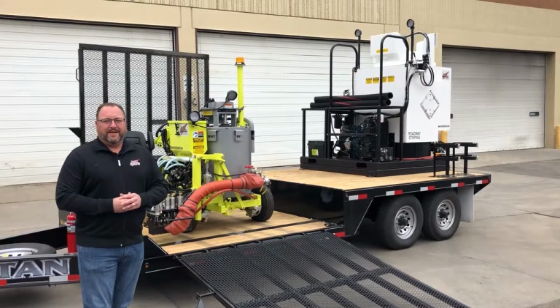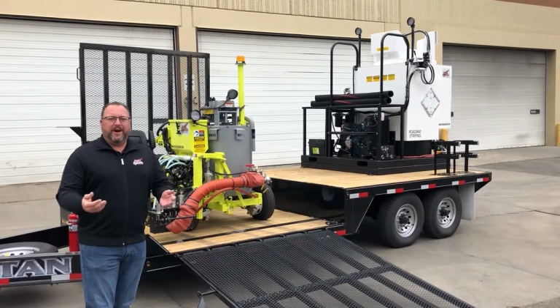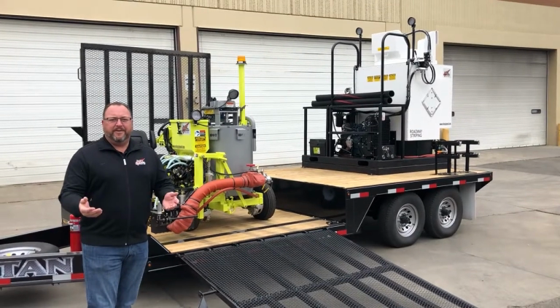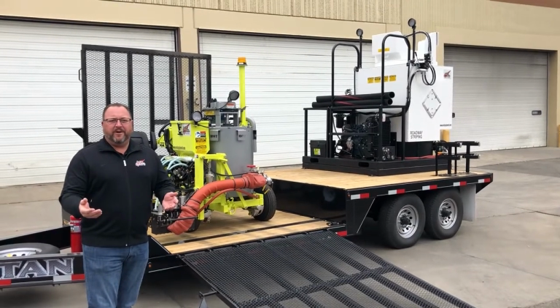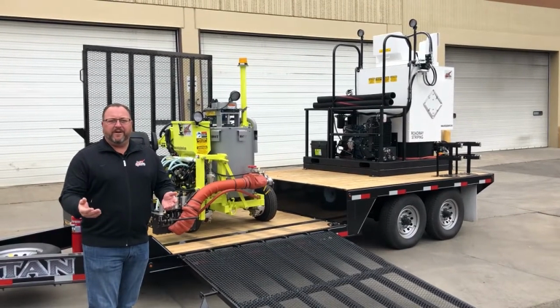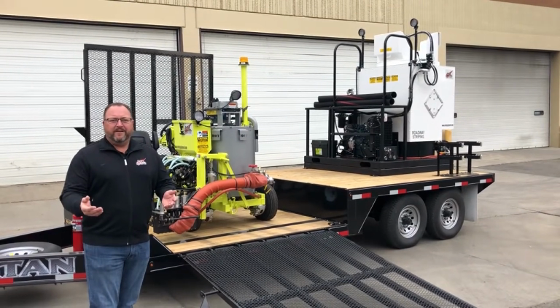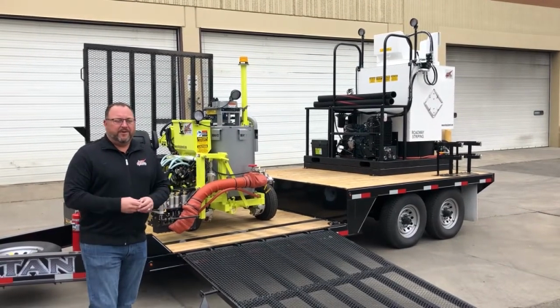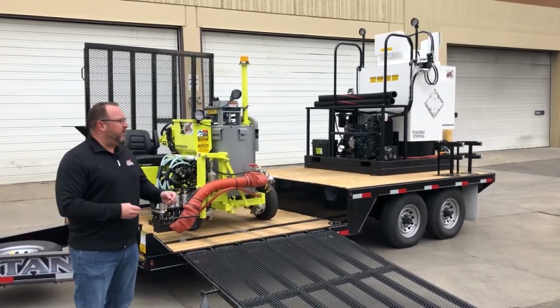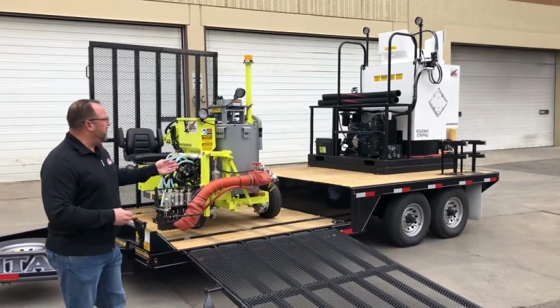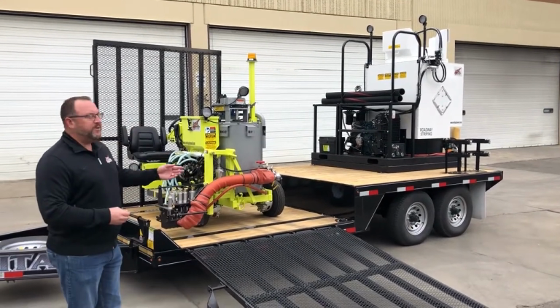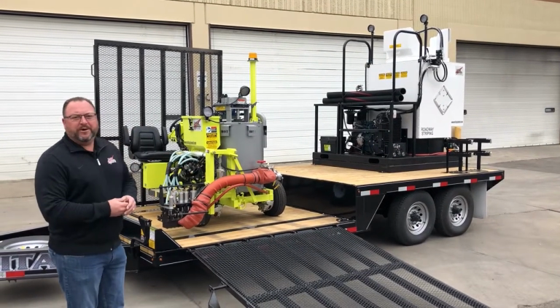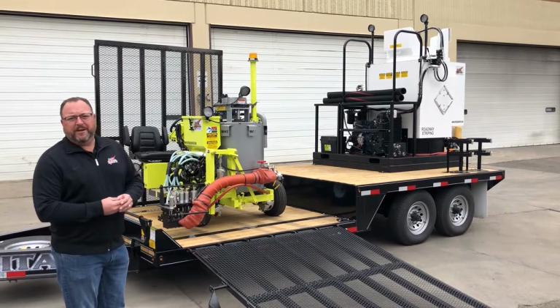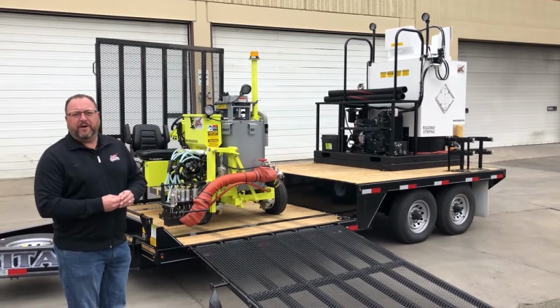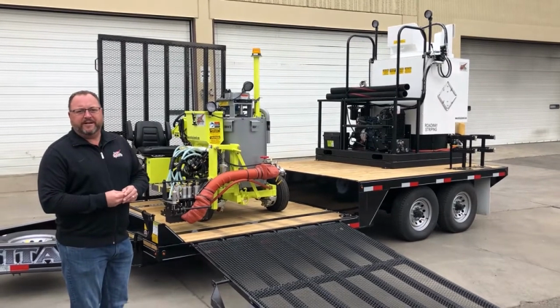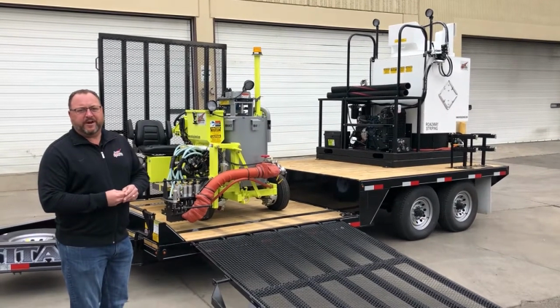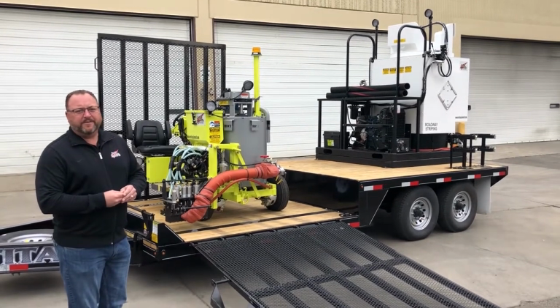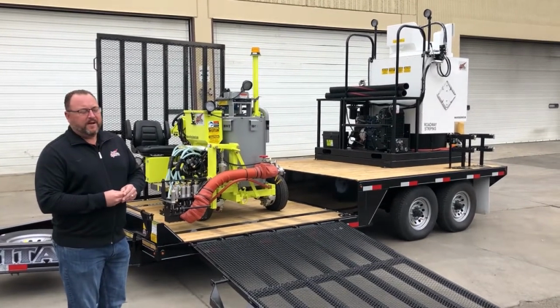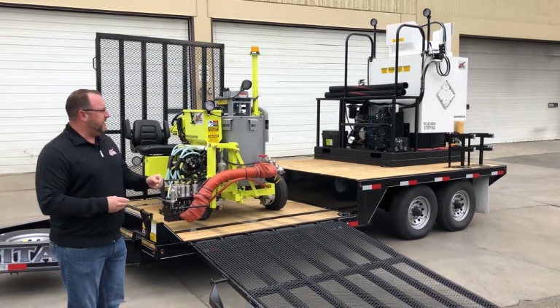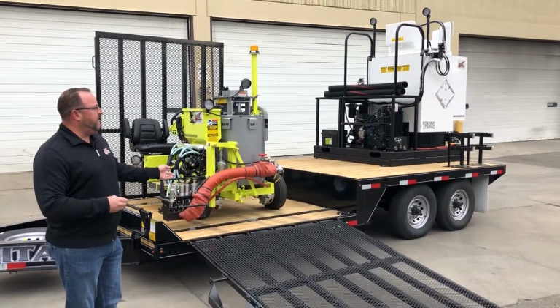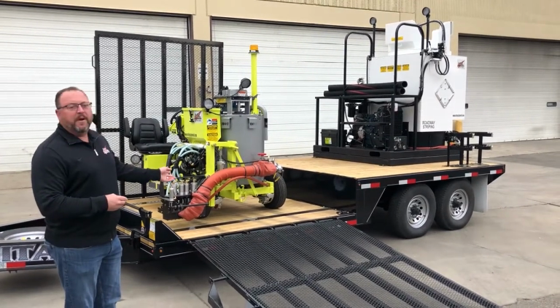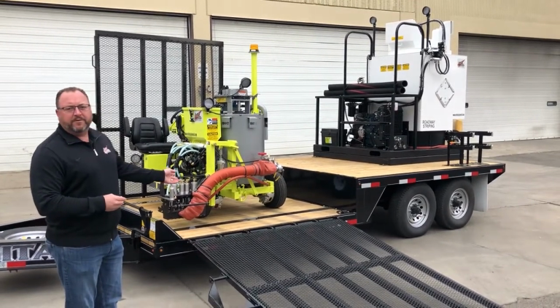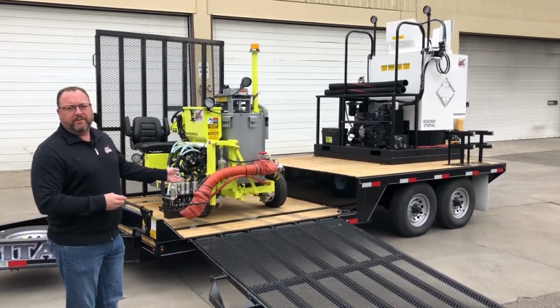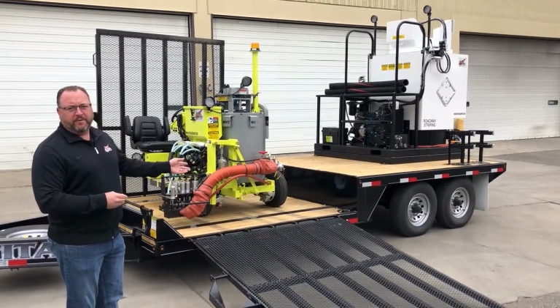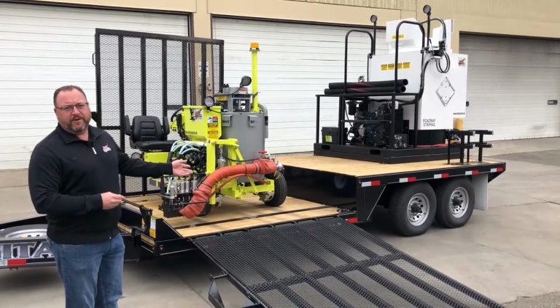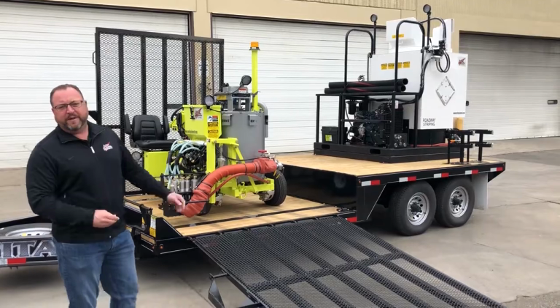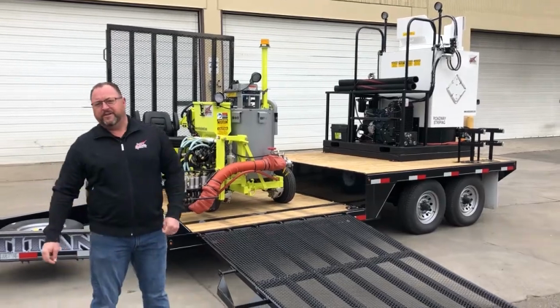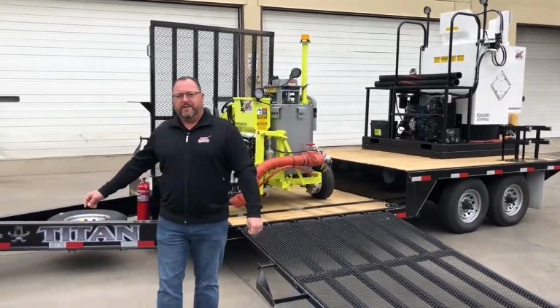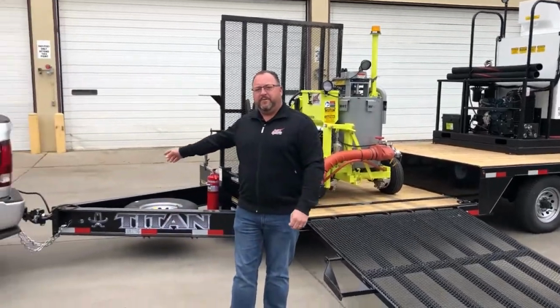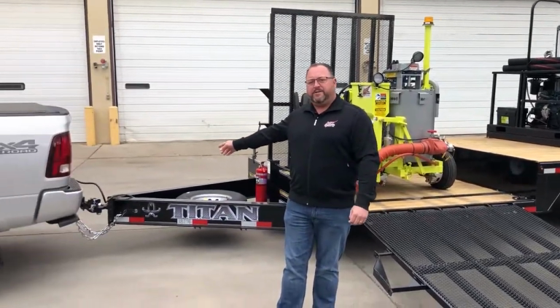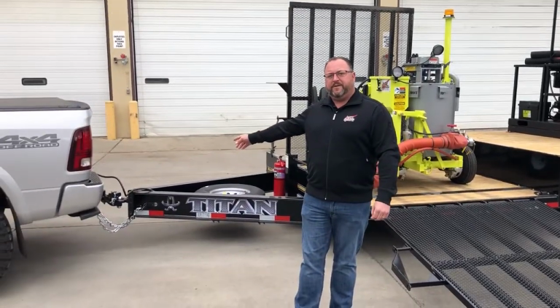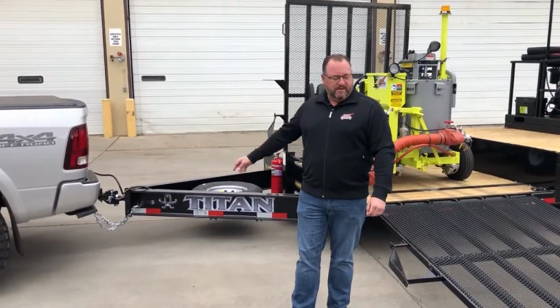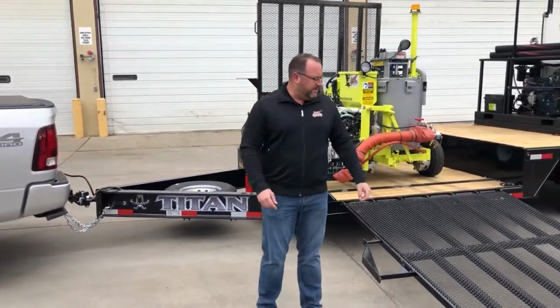Hi, Brian here with MRL Equipment. I want to show you our newest offering for transporting your Mini Mac 400 Detail Striper. This is an 18-foot bumper pull trailer with a durable powder coat finish, pintle or ball receiver options.